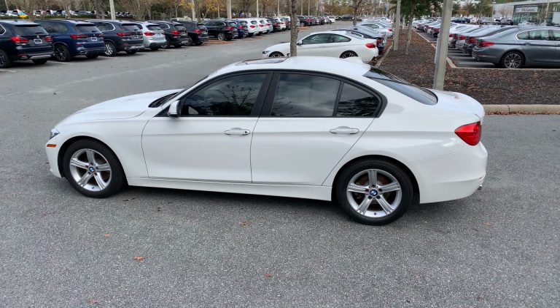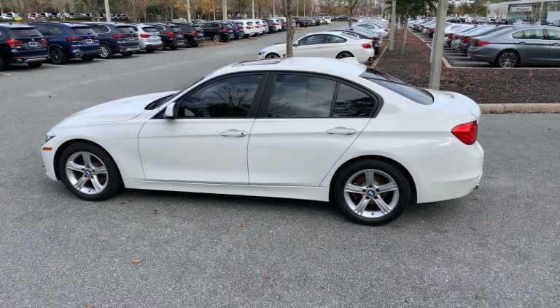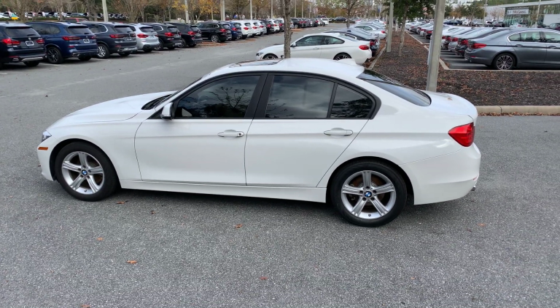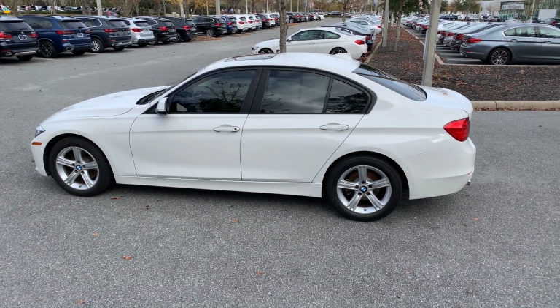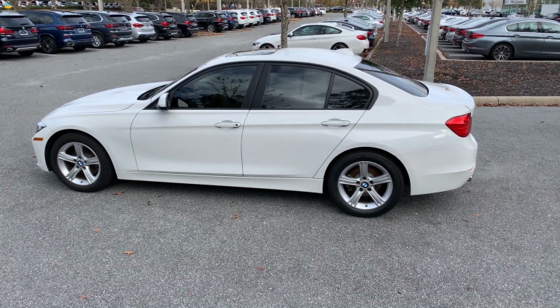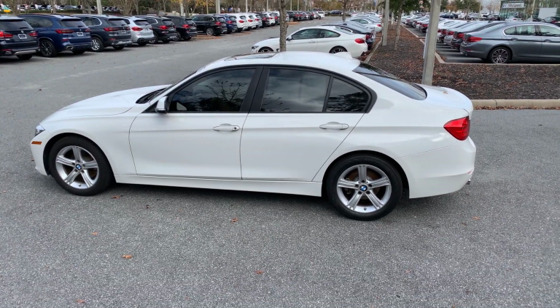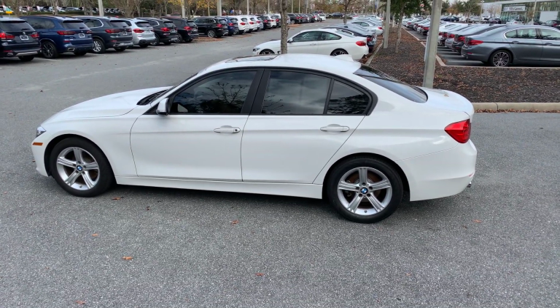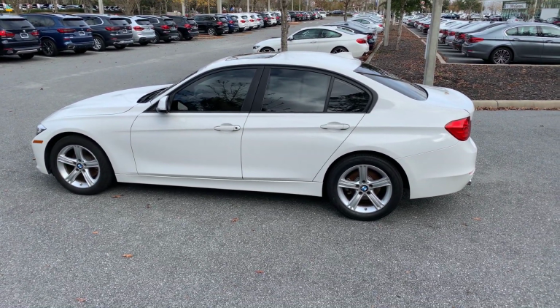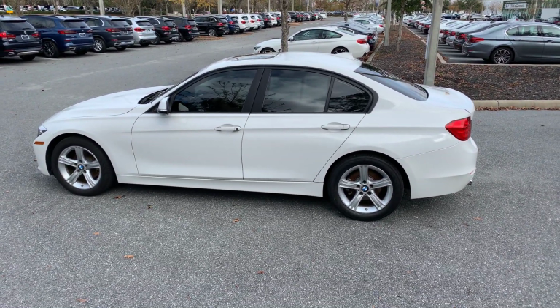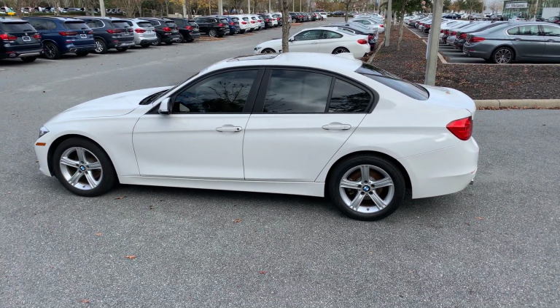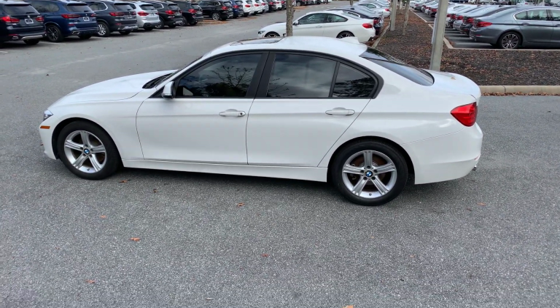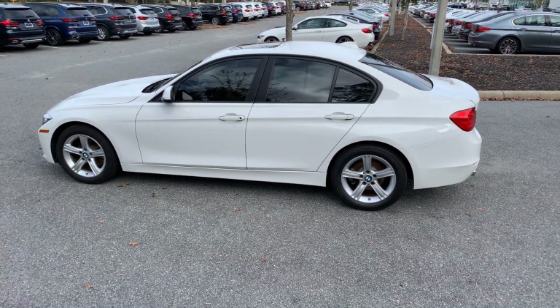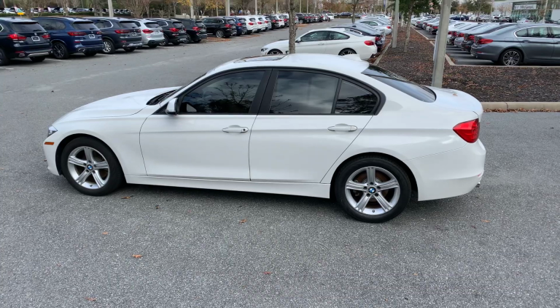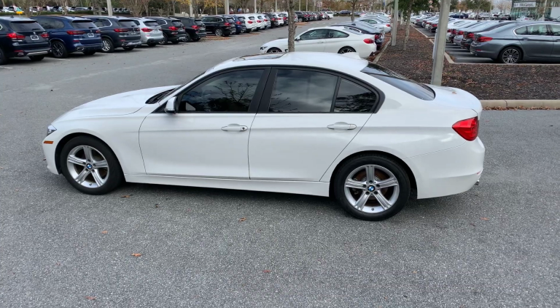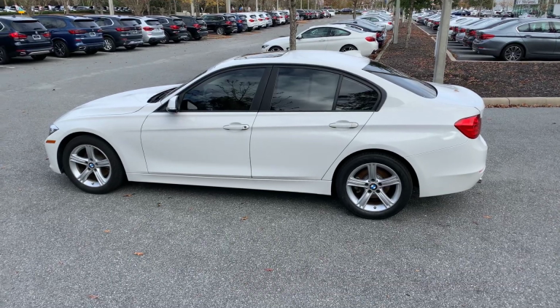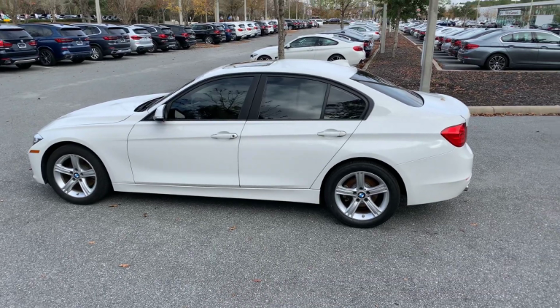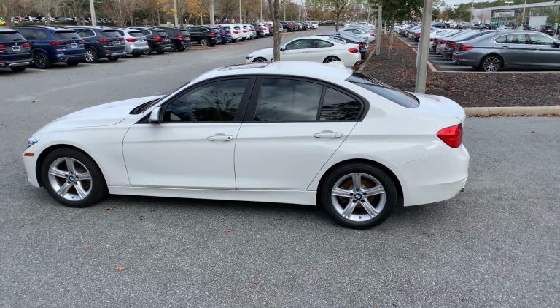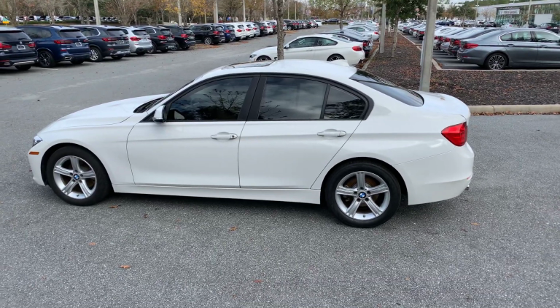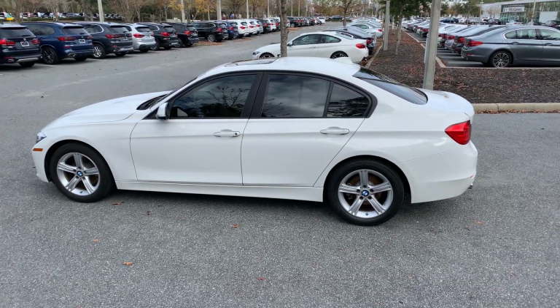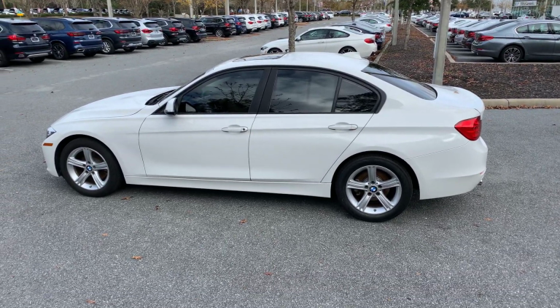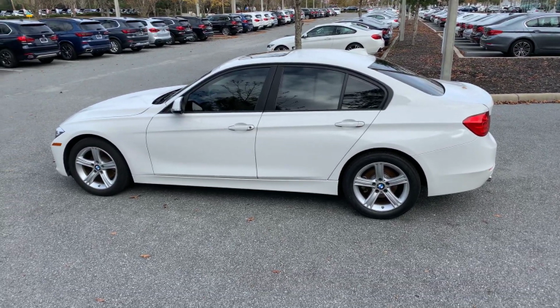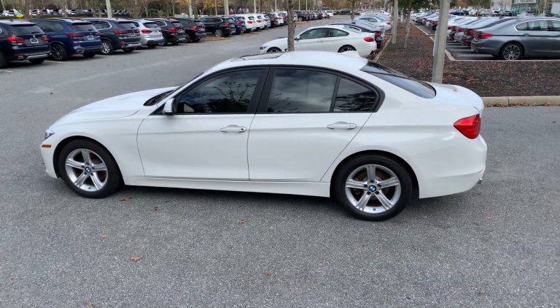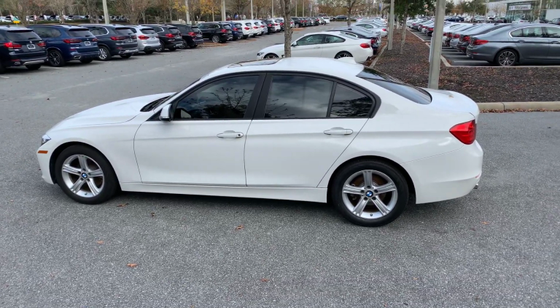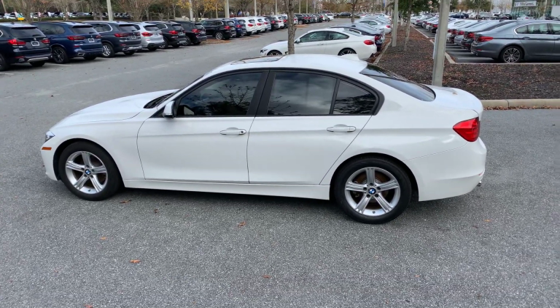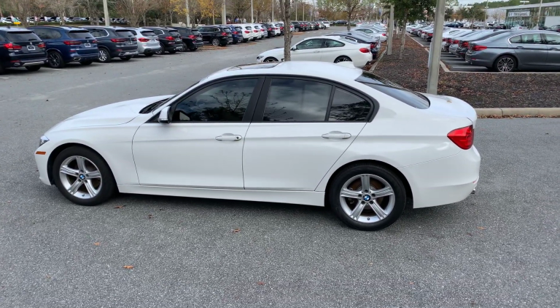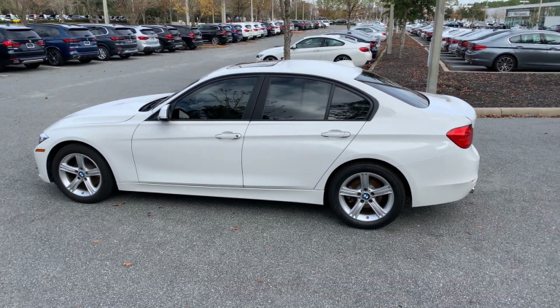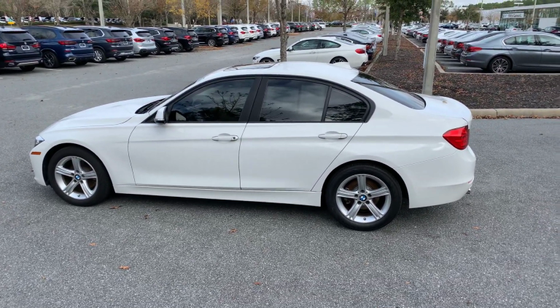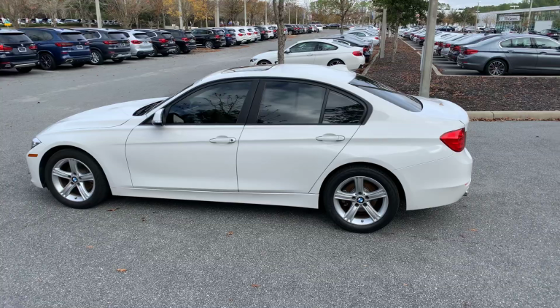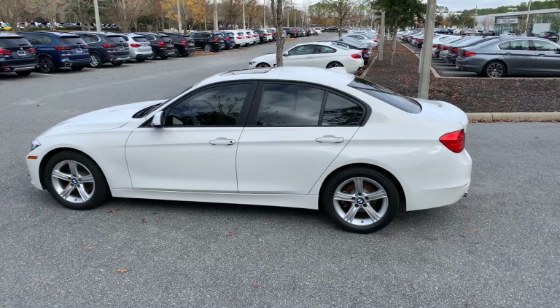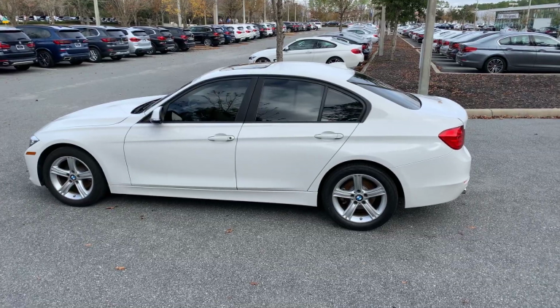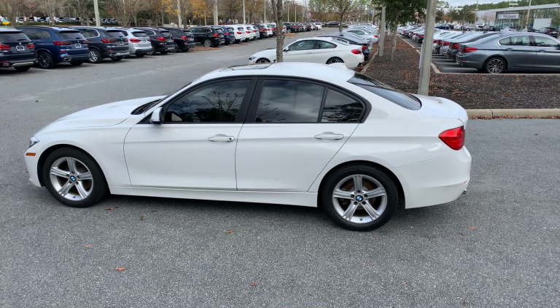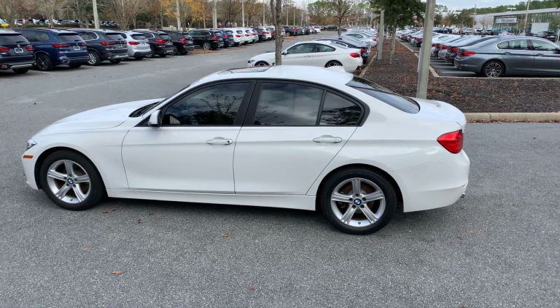Hello Jordan, this is Alex with BMW Gainesville and I wanted to make you a video on this 2015 328i so you can get a better idea of the car and see some of its features. I'll start by giving you a full view of the exterior.